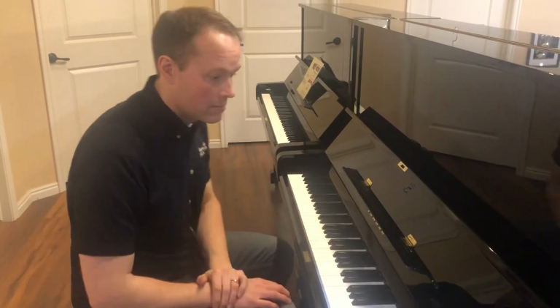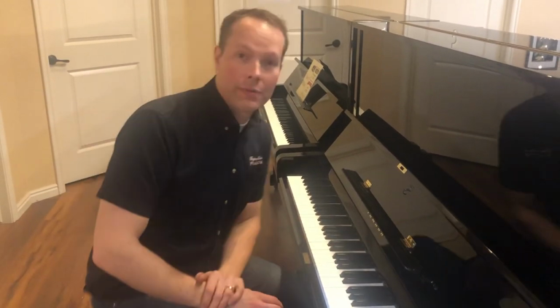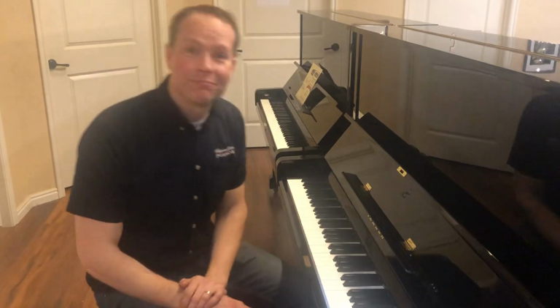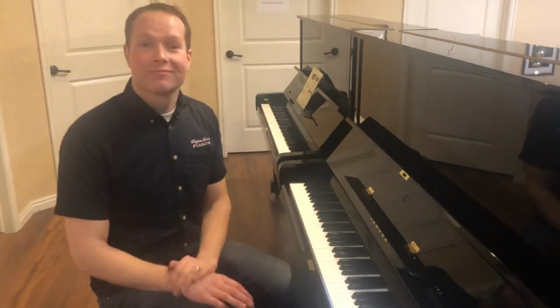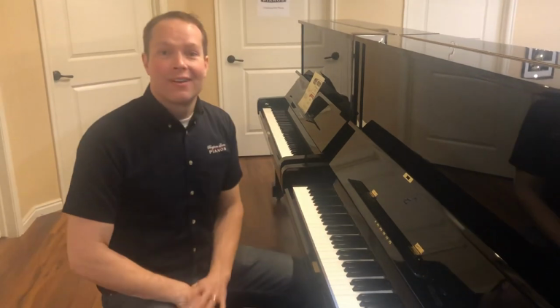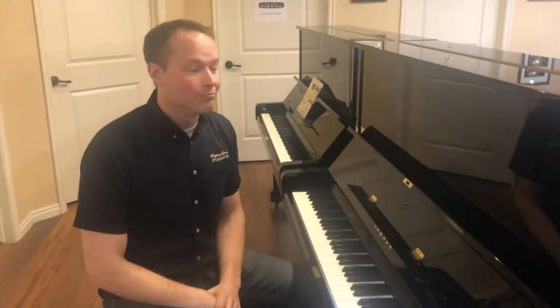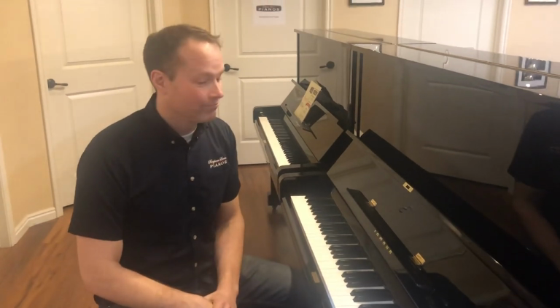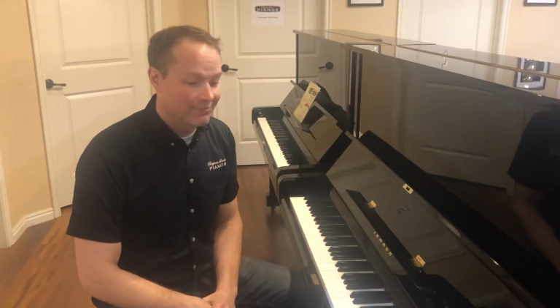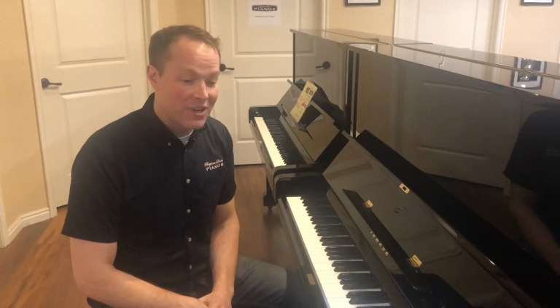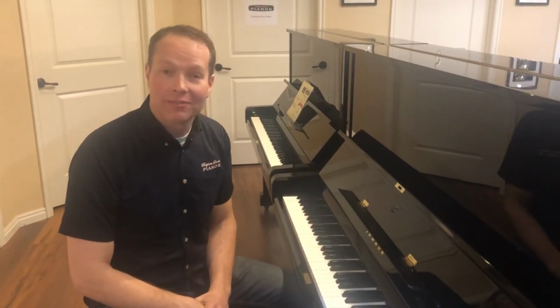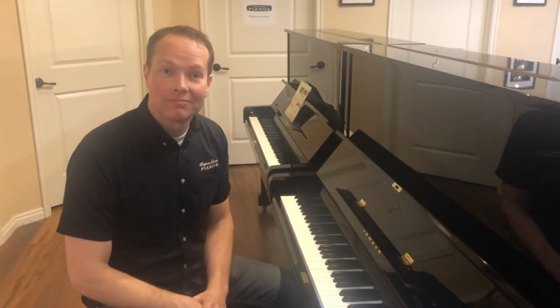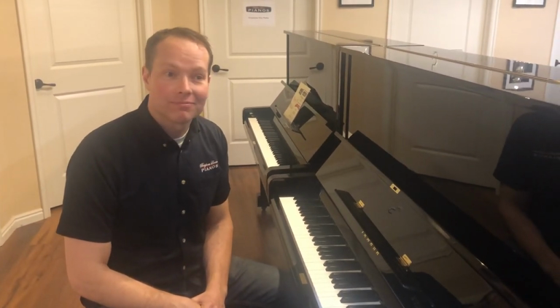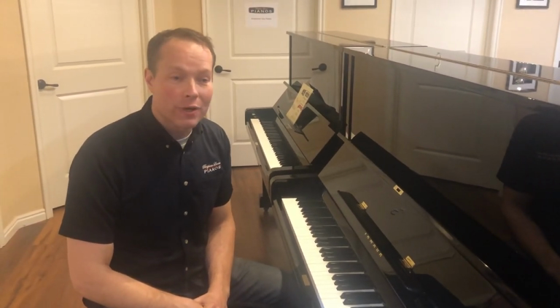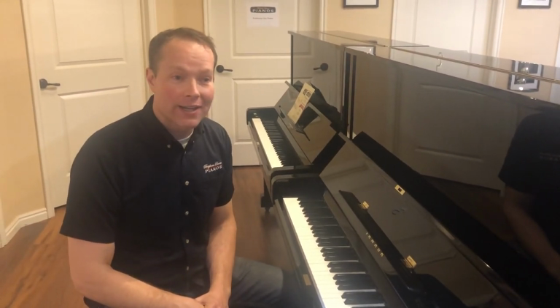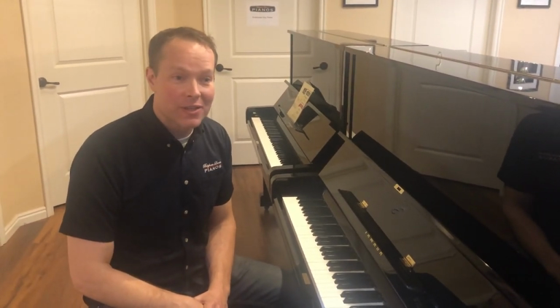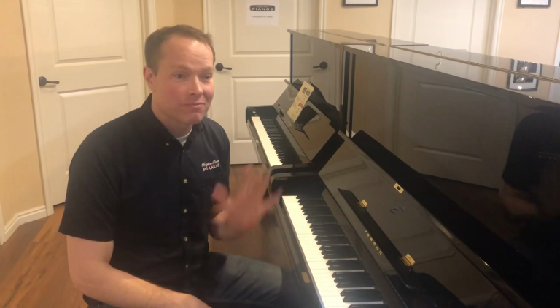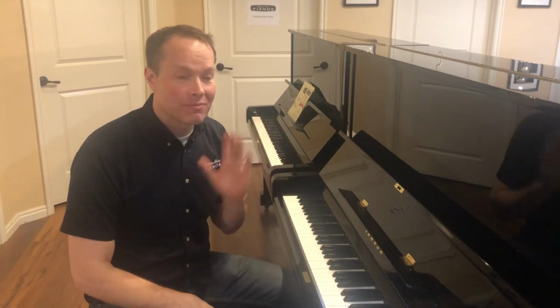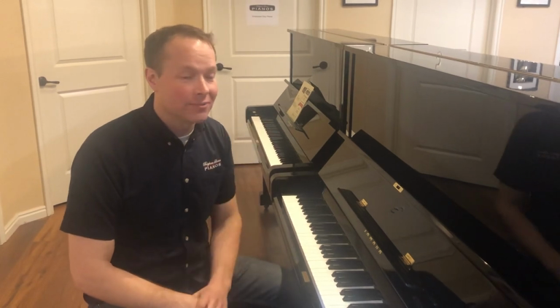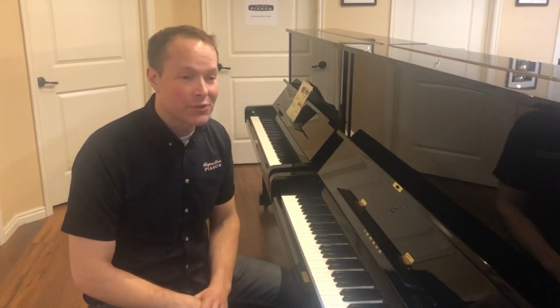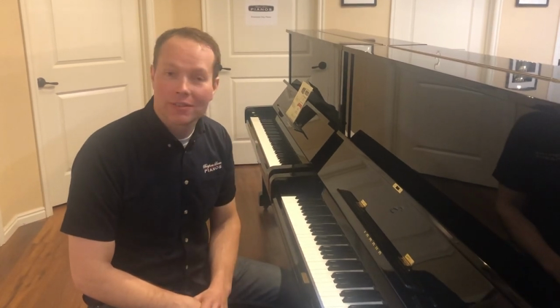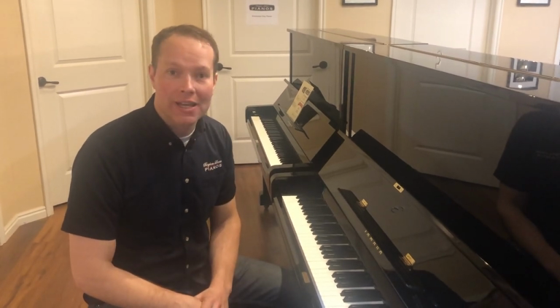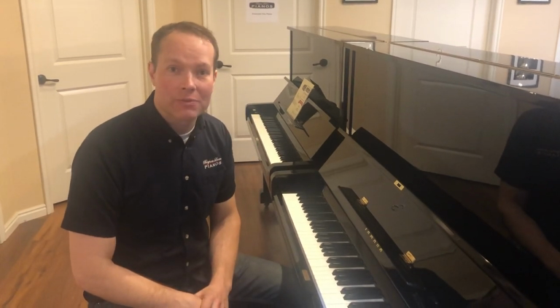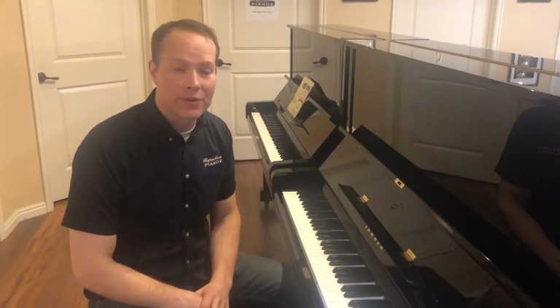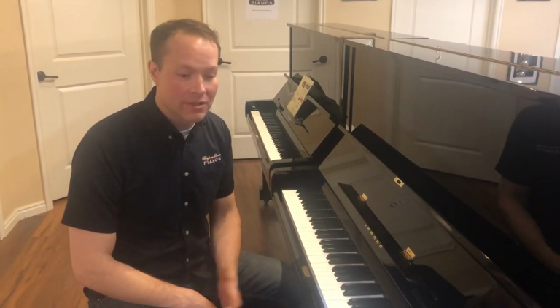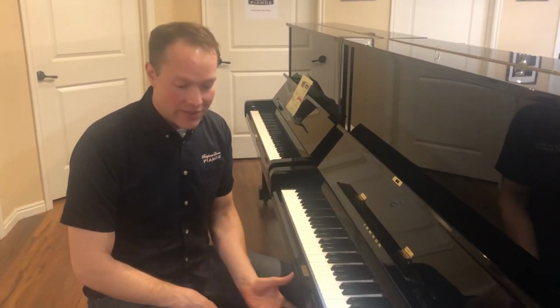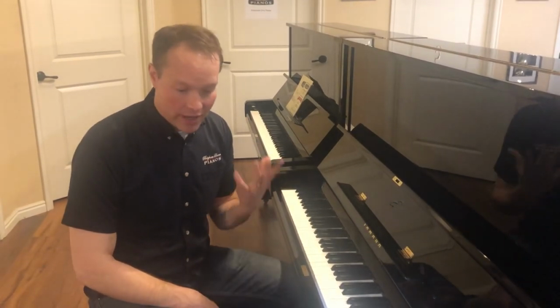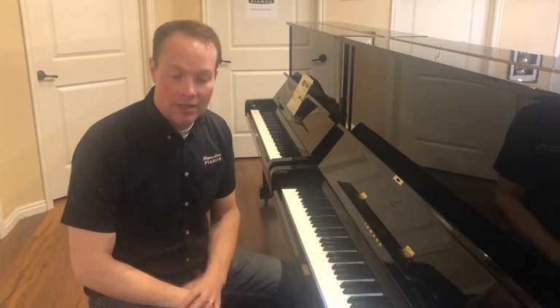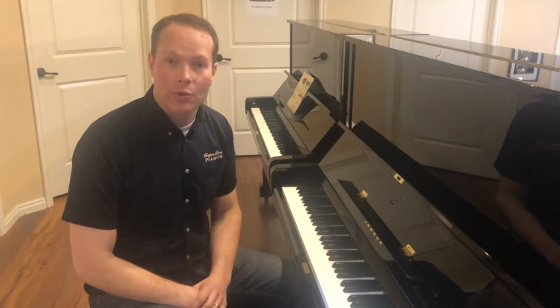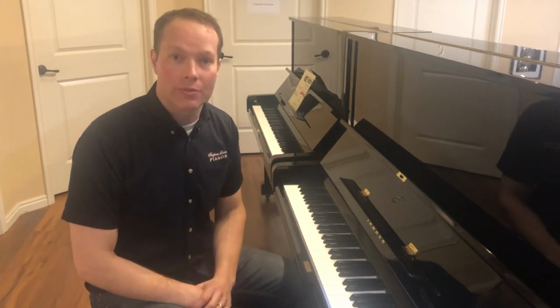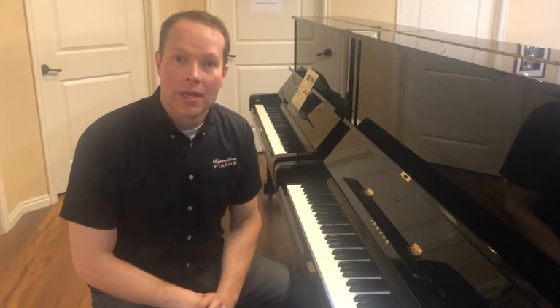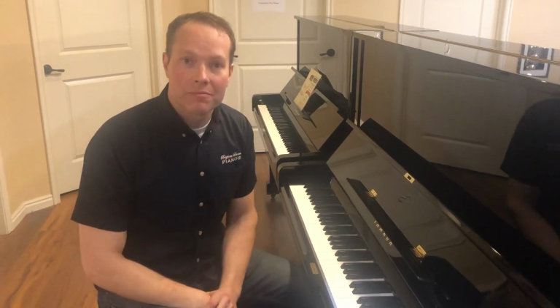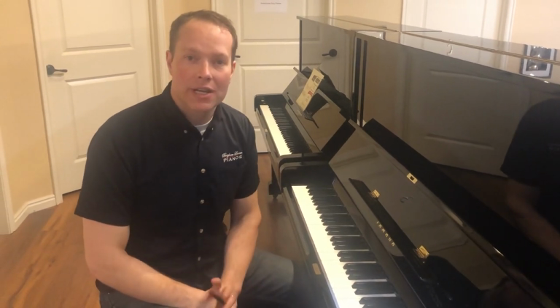It's a great piano. I have nothing — no red flags, nothing concerning to say about this piano. Even the price is just super reasonable. Come check it out.